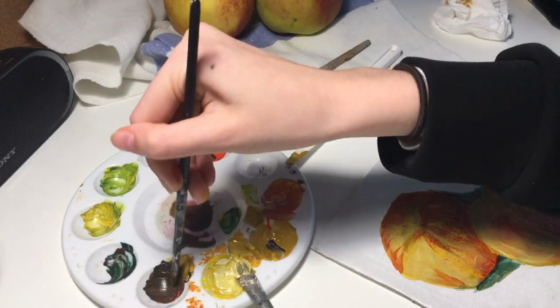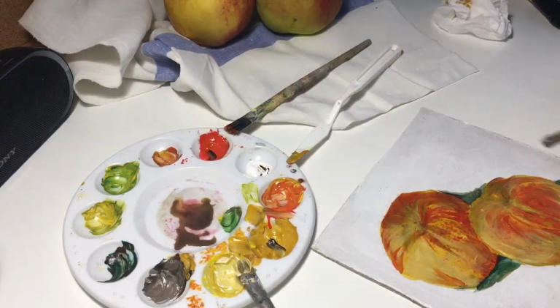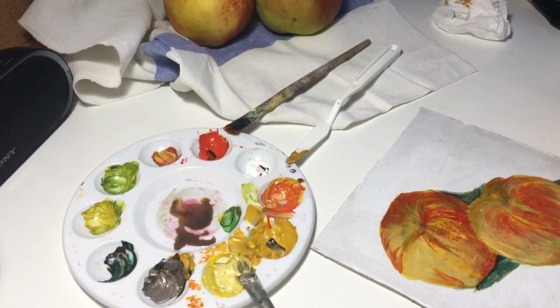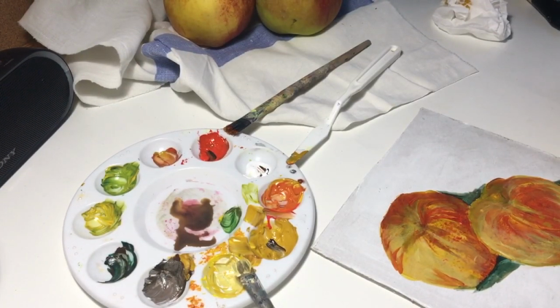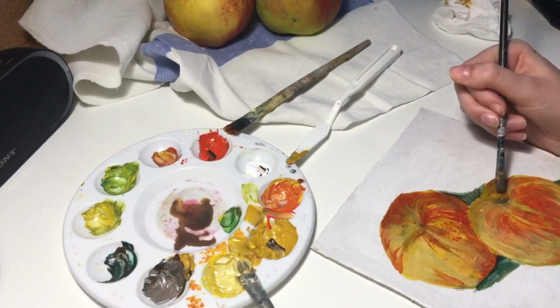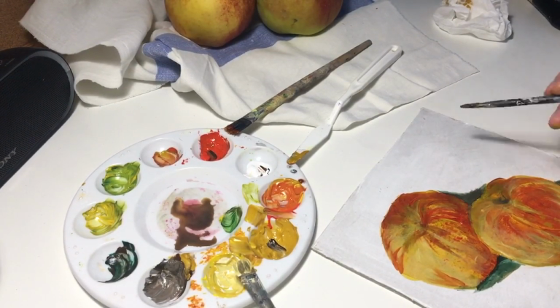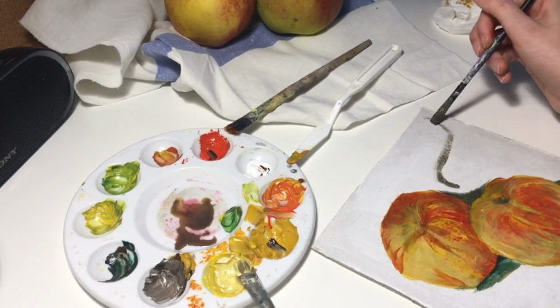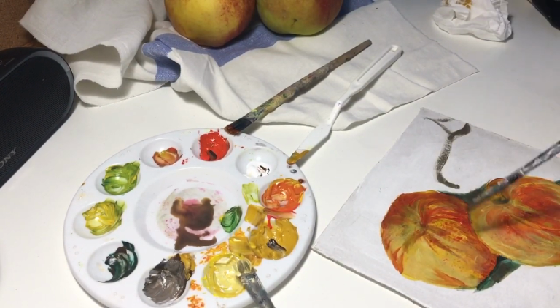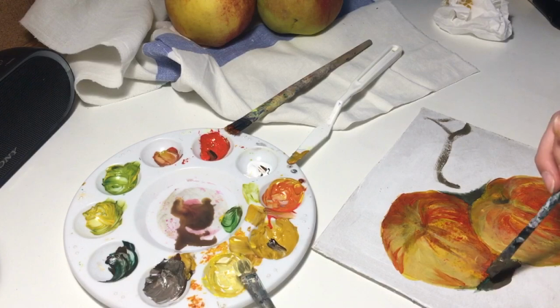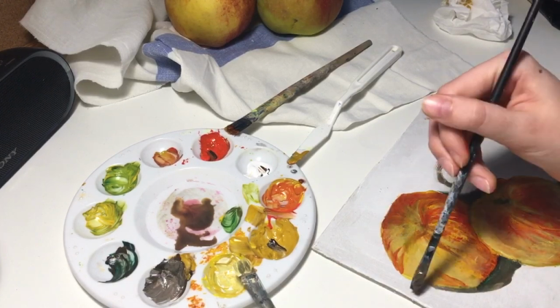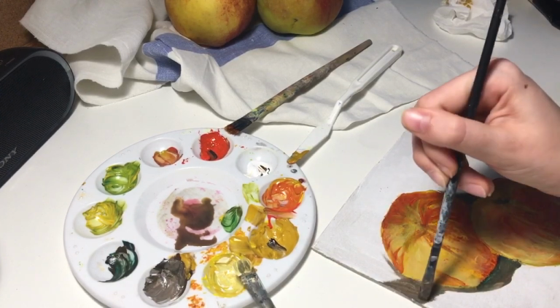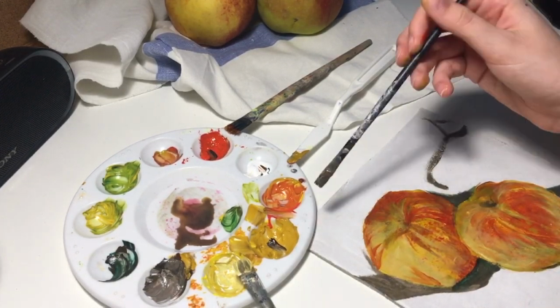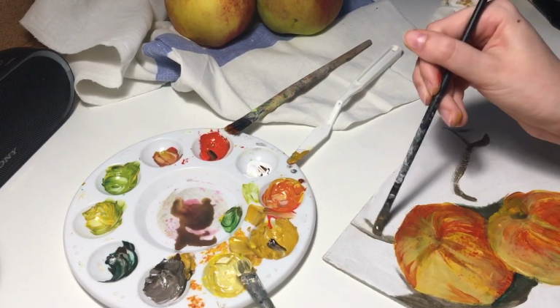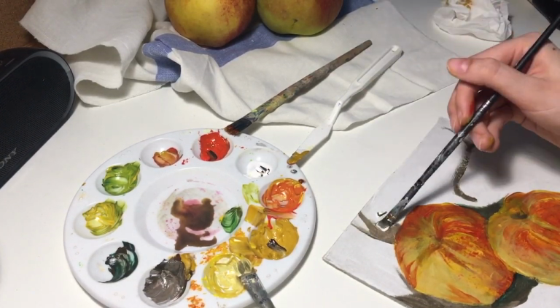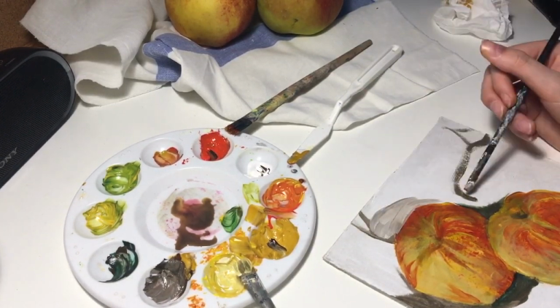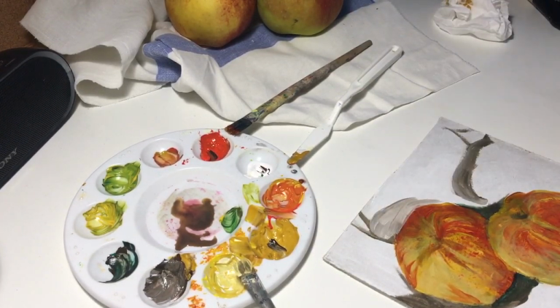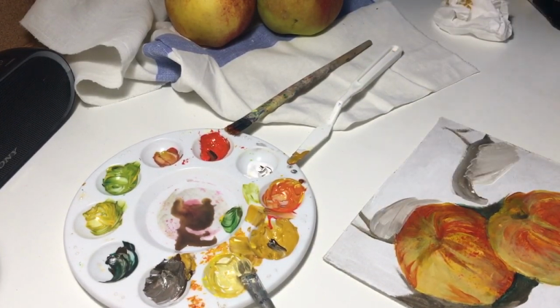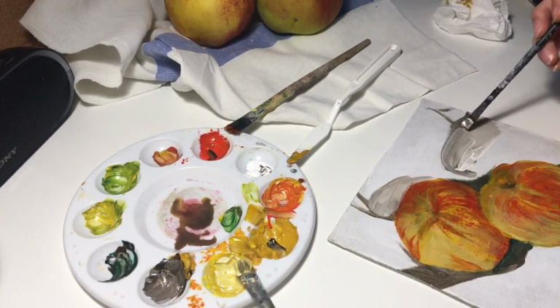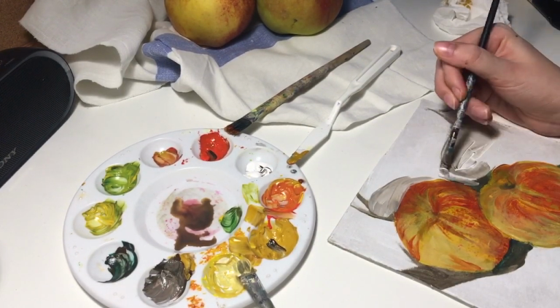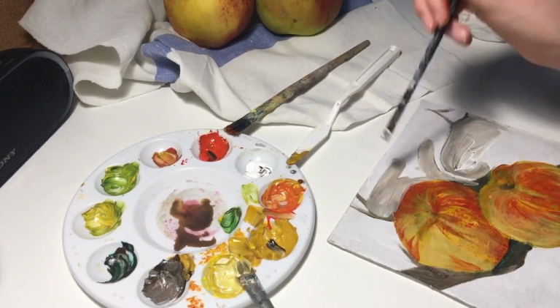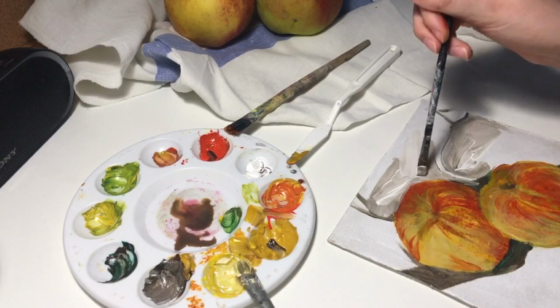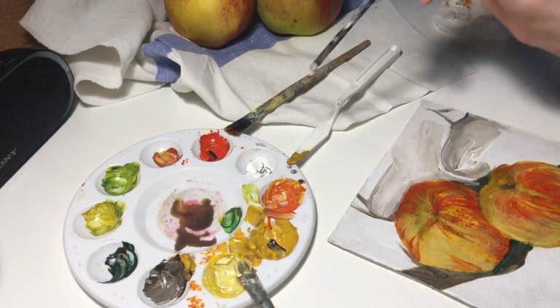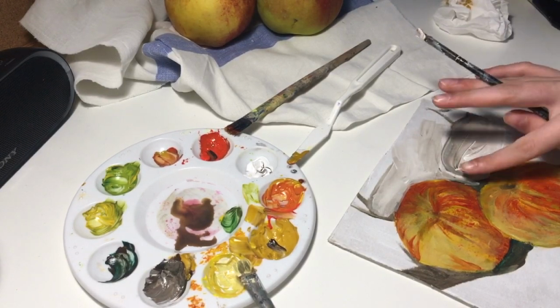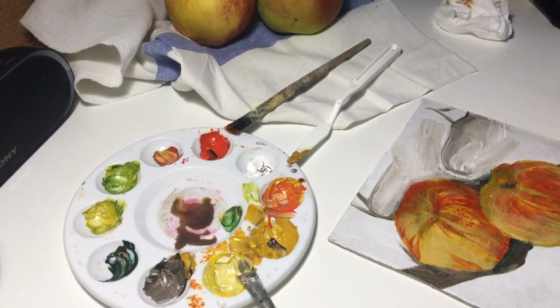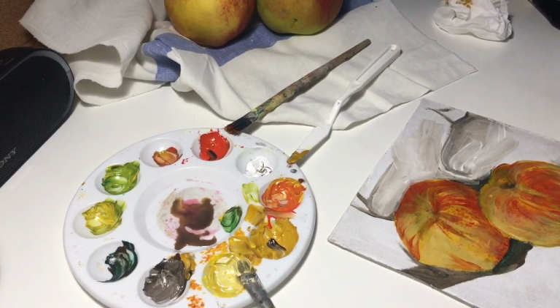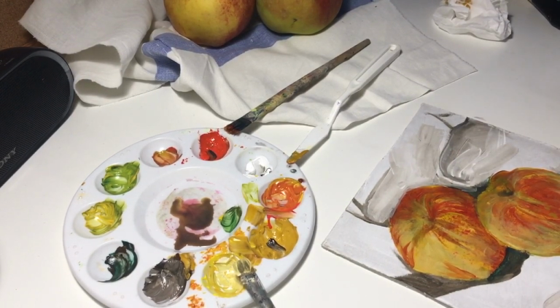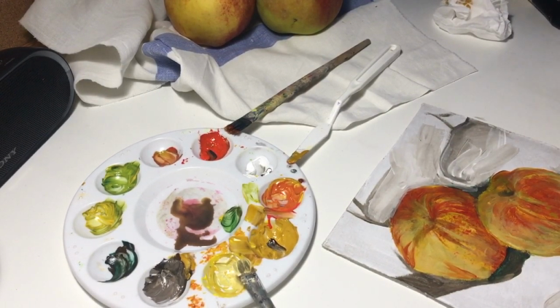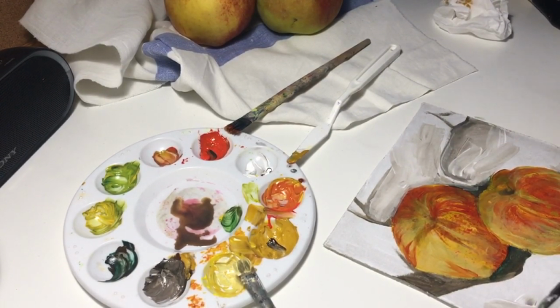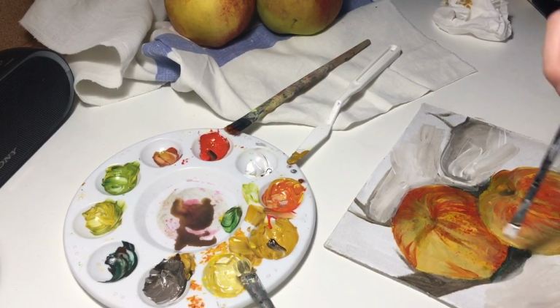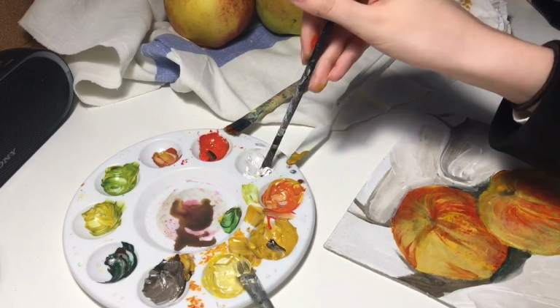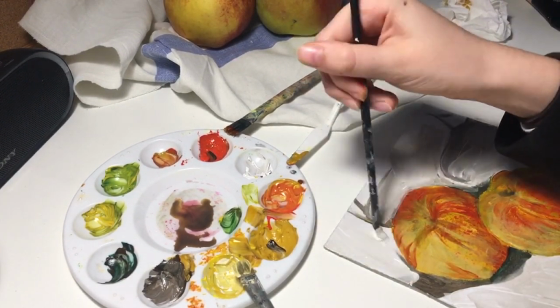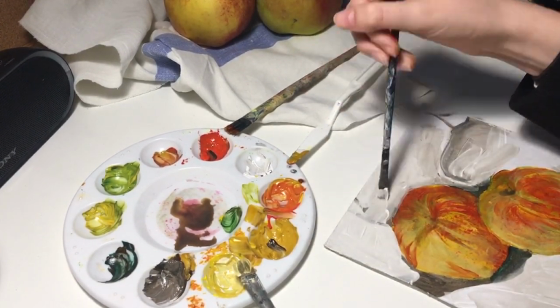Now I face a real problem because I couldn't paint the cloth properly anymore. At first I made it too dark, then I brightened it up, then I made it dark again, and so on and so forth.